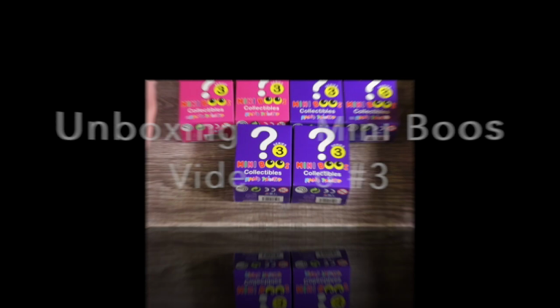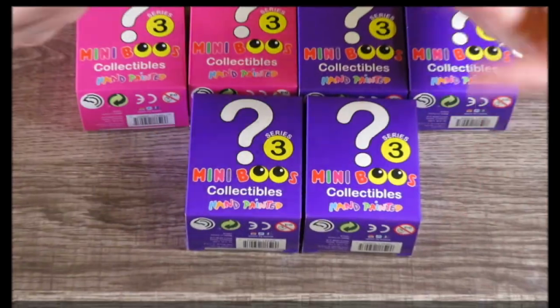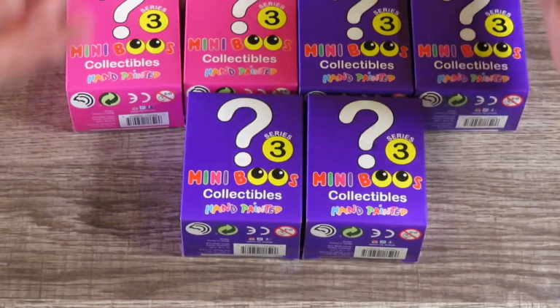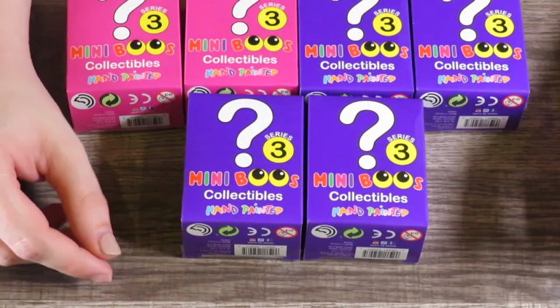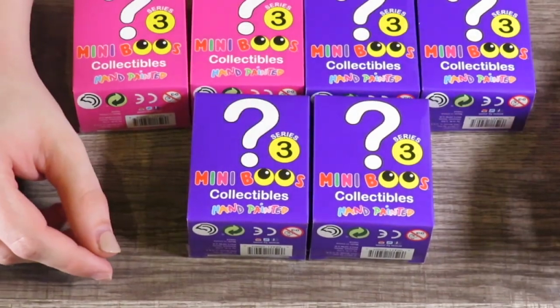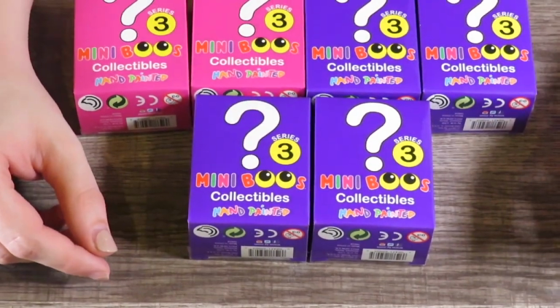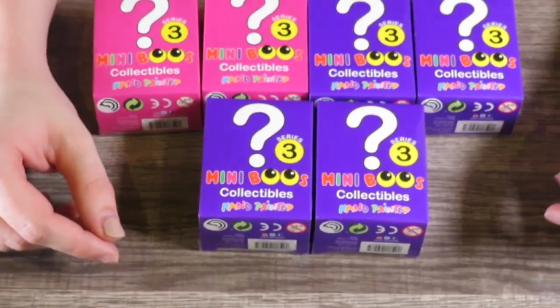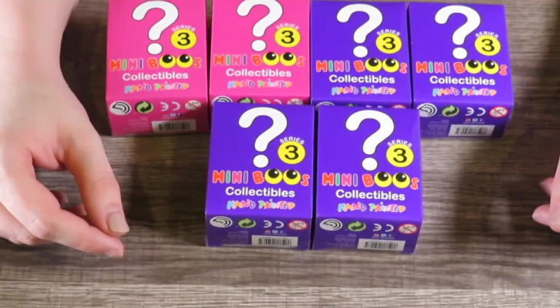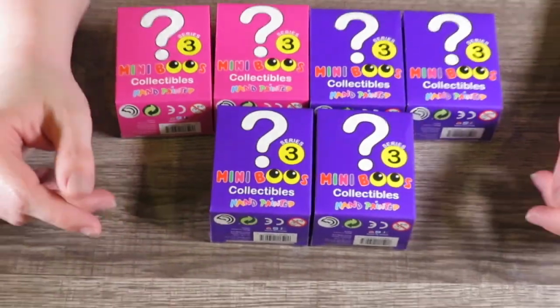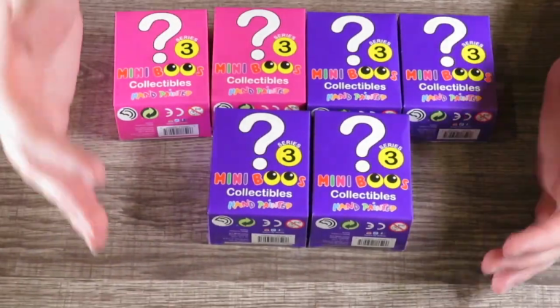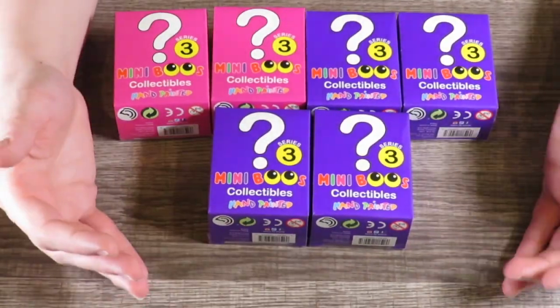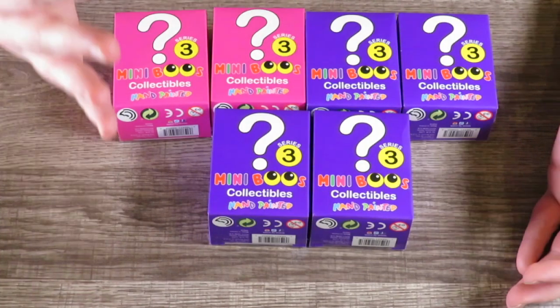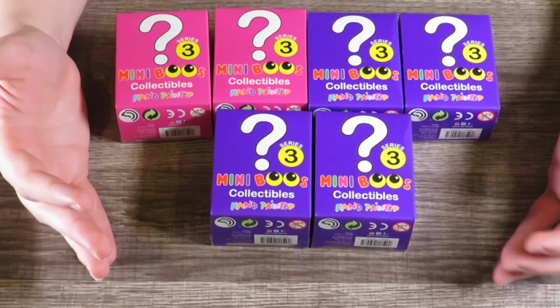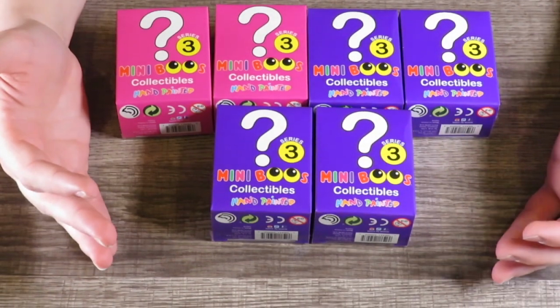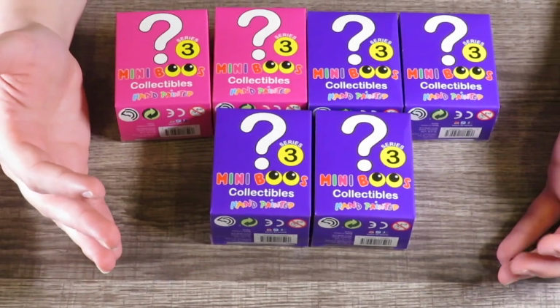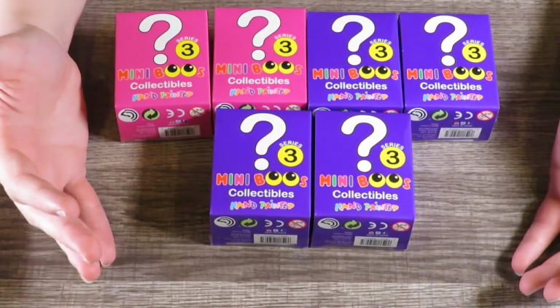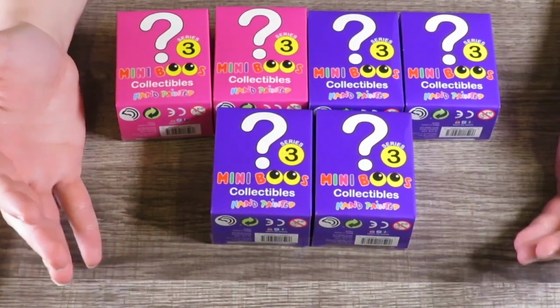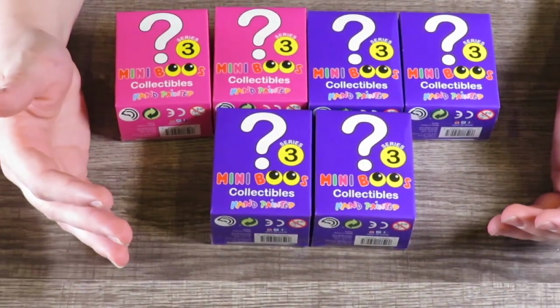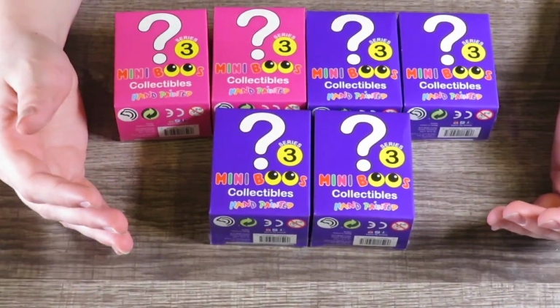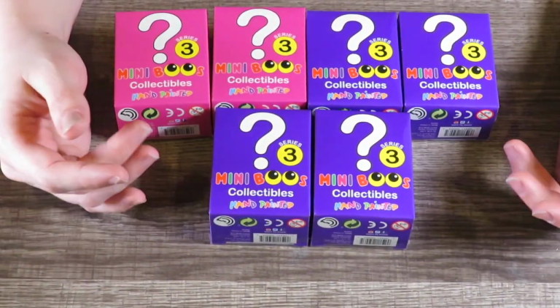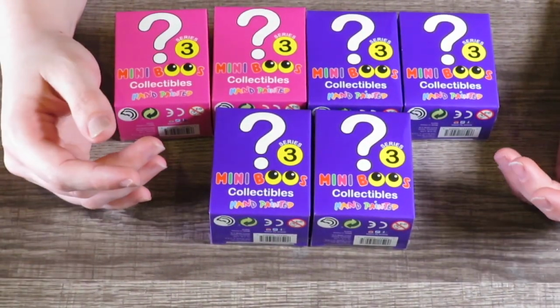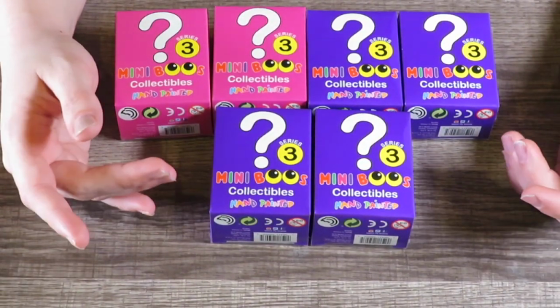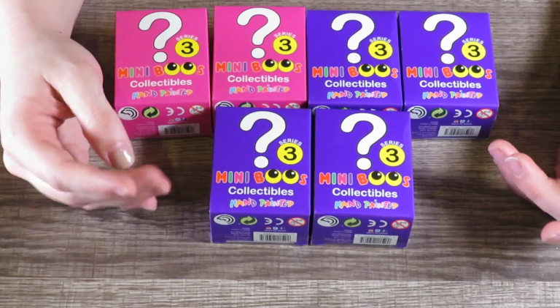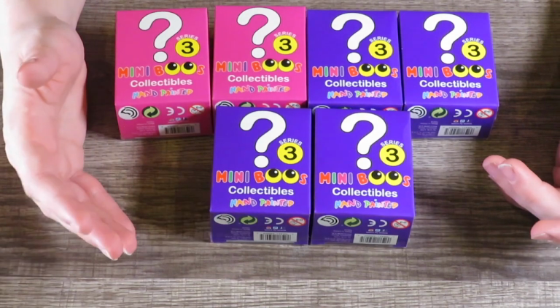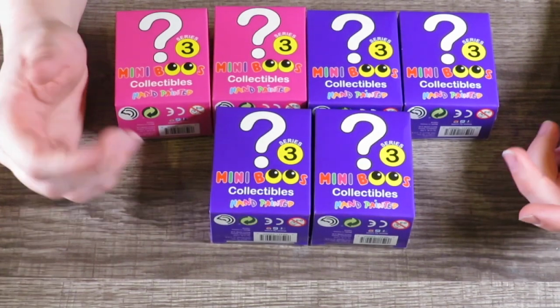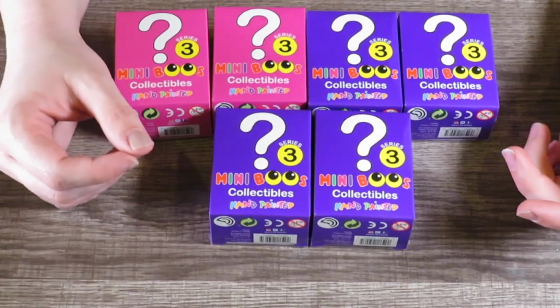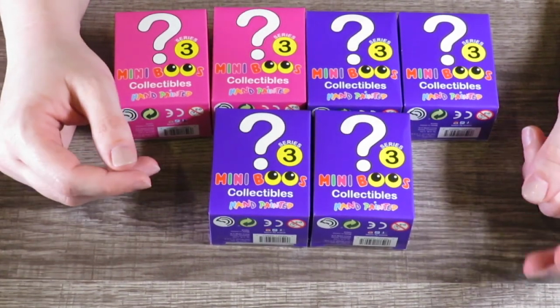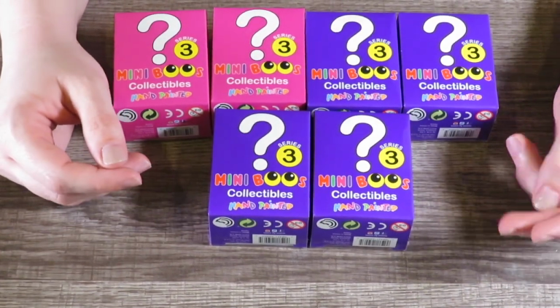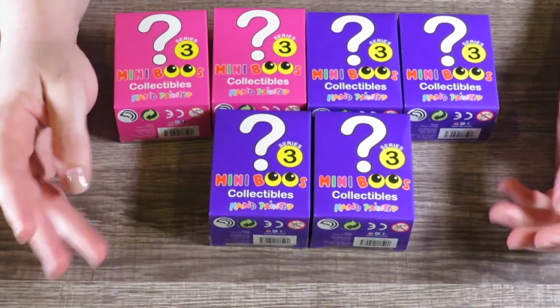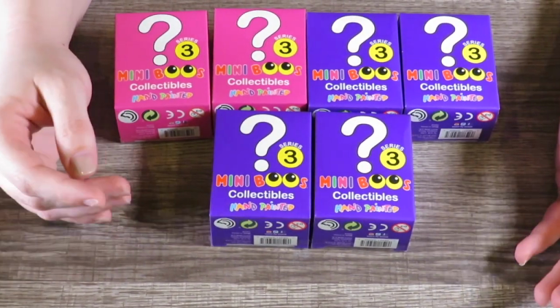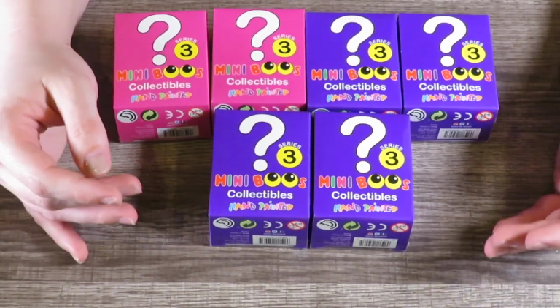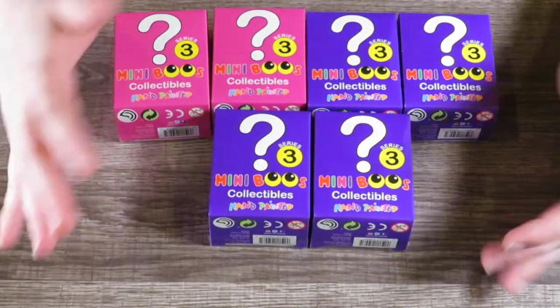Hey howdy hey guys, it's me, your Nerdy Mama, coming at you today with the last of the Tie Beanie Babies Mini Boos collectibles. We've got four from series two and we've opened four from series three.